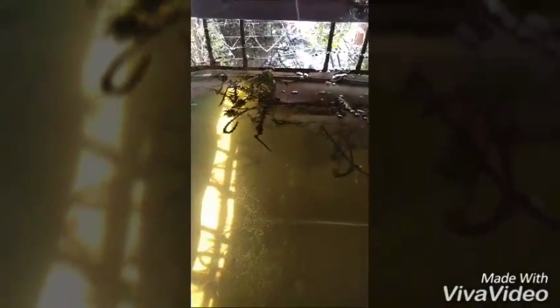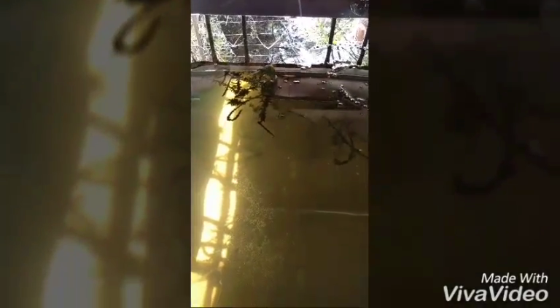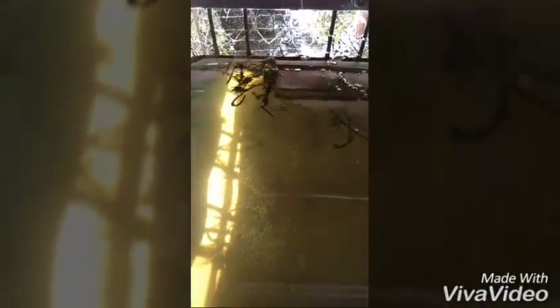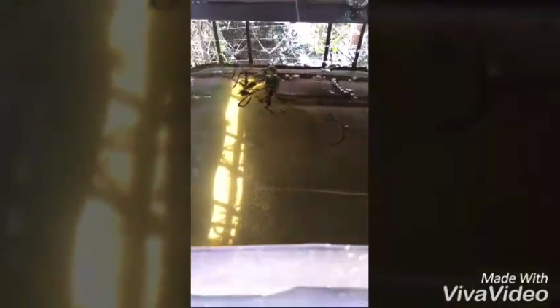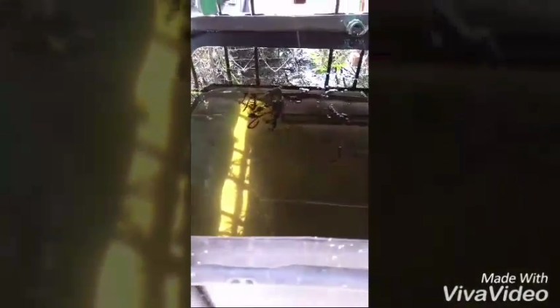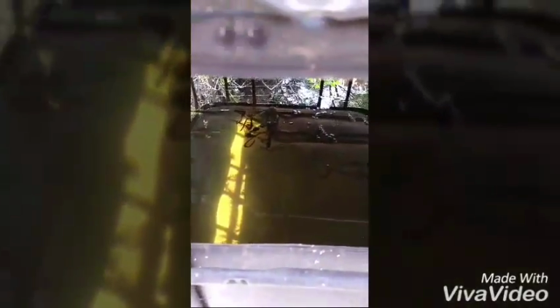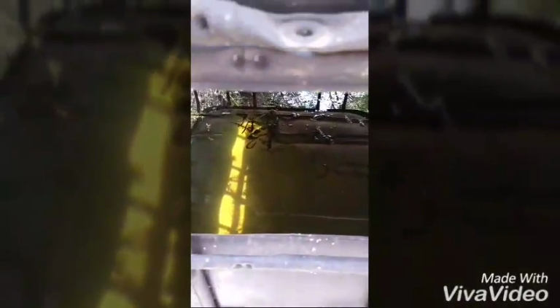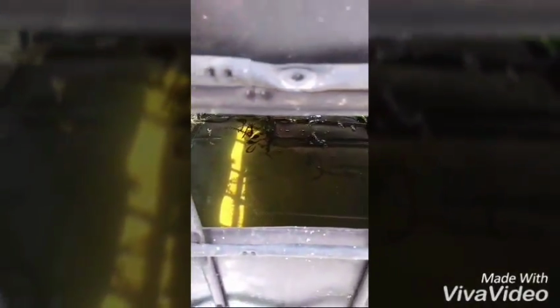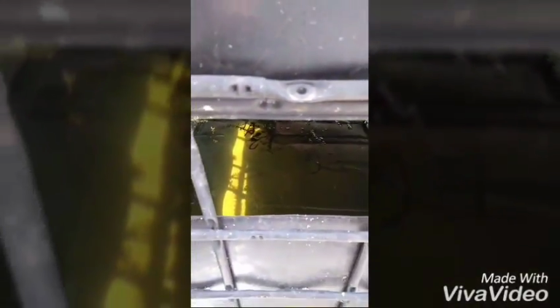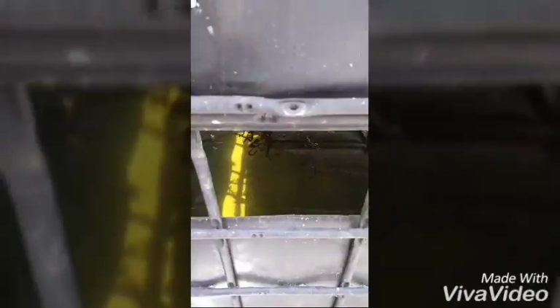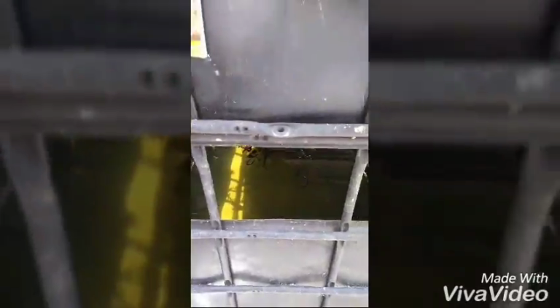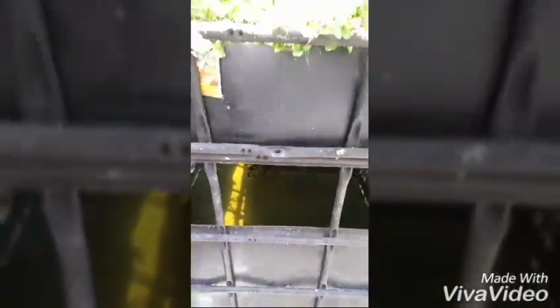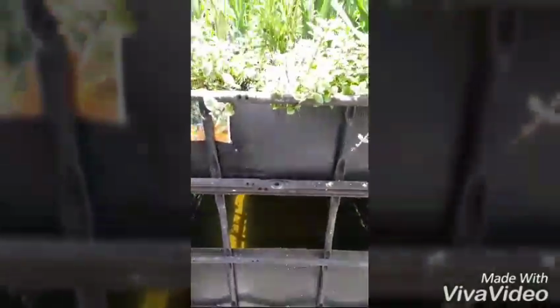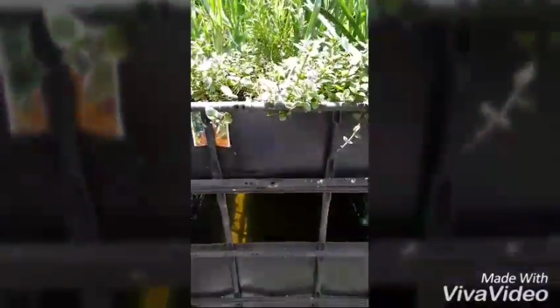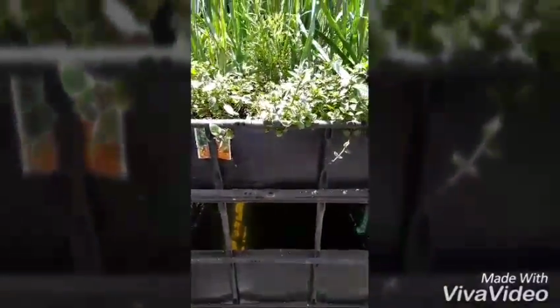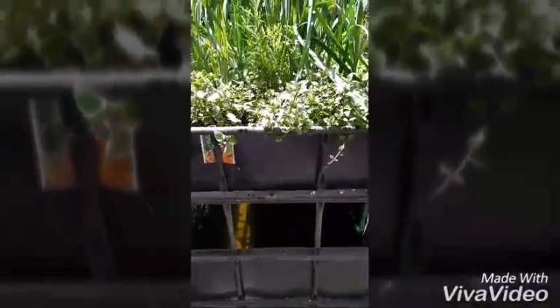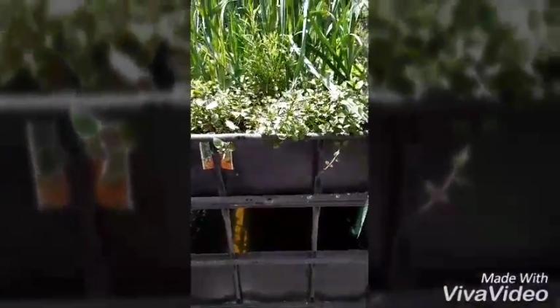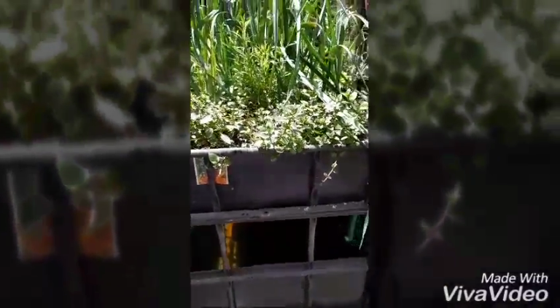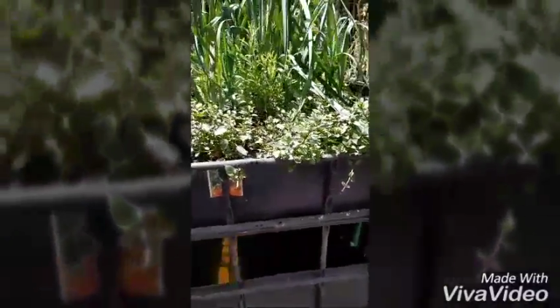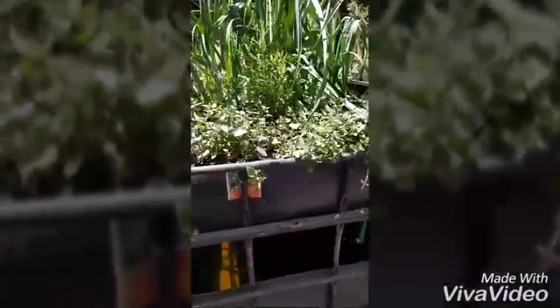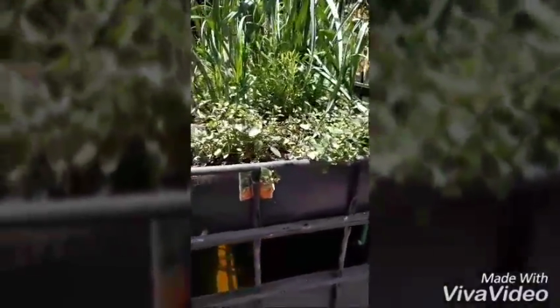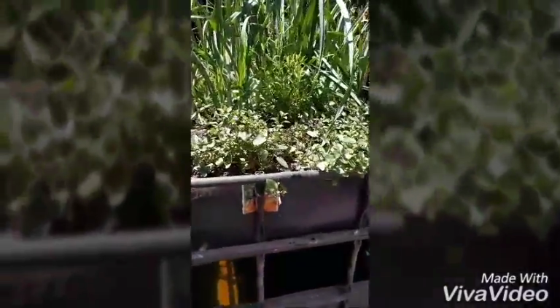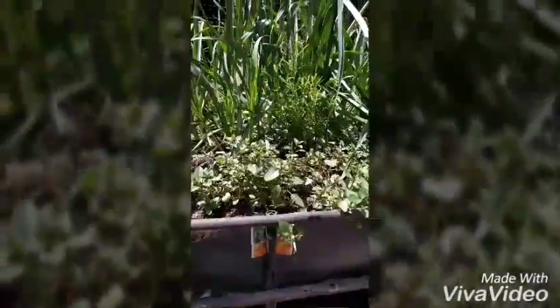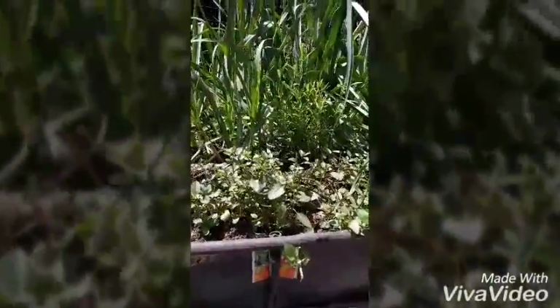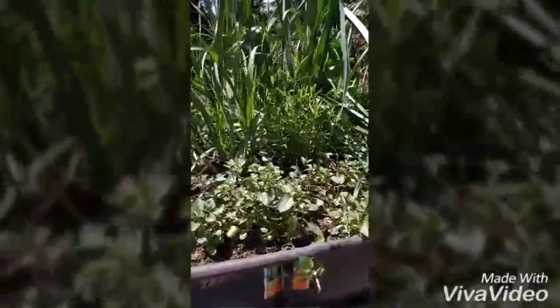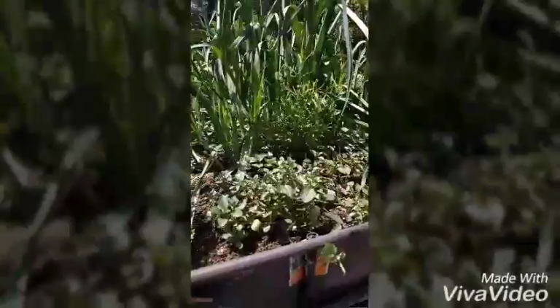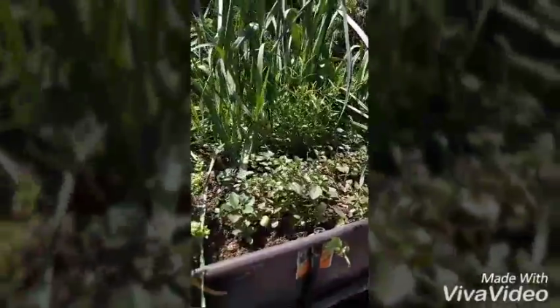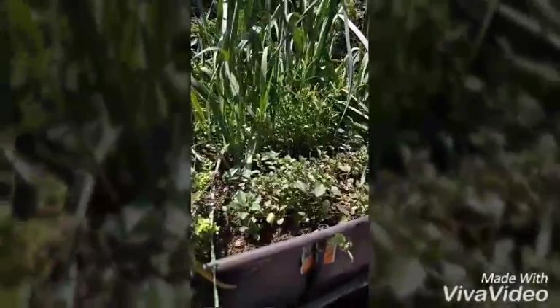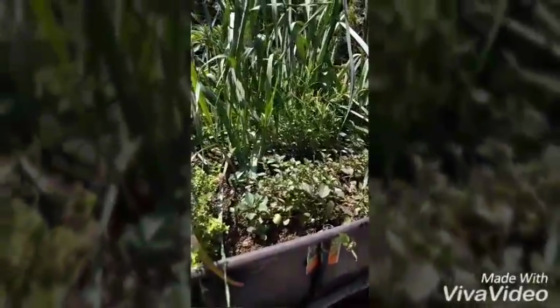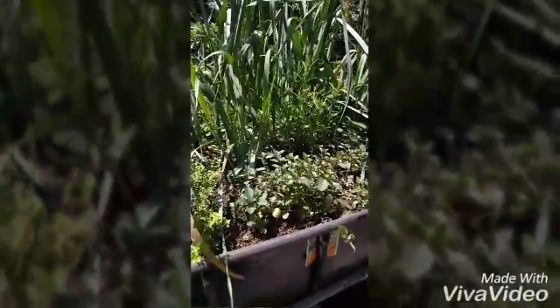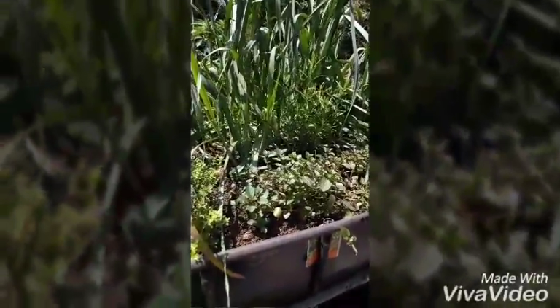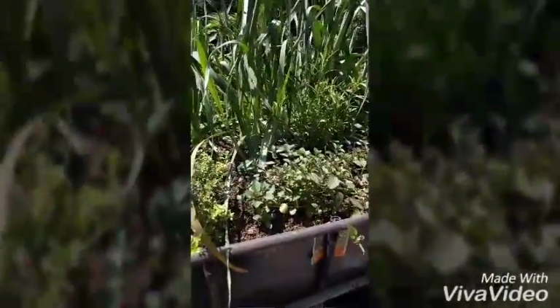It's a bit hard to see, but I'll cover more on the fish in another episode. I have tilapia in there and some other local cichlids — more ornamental types of fish.